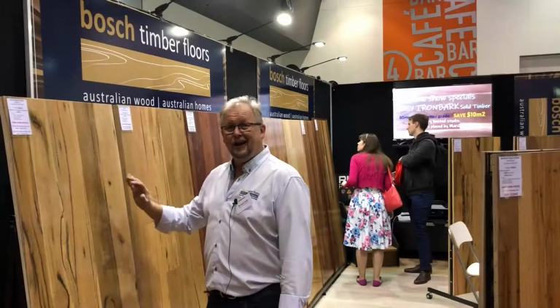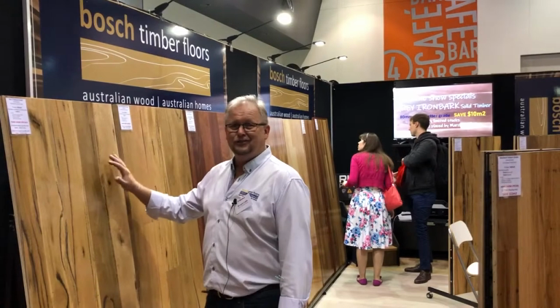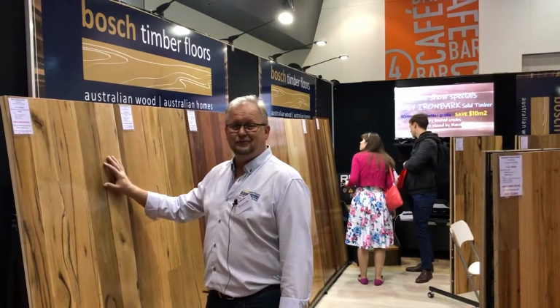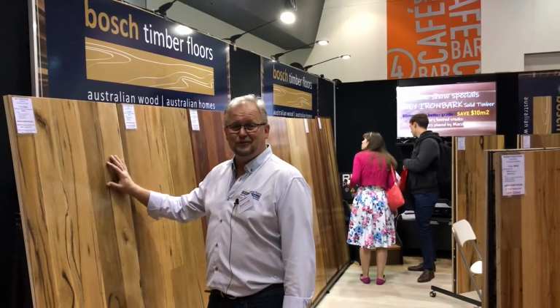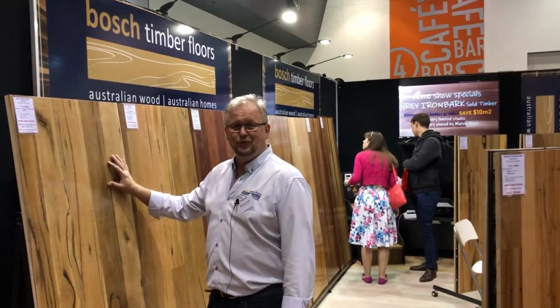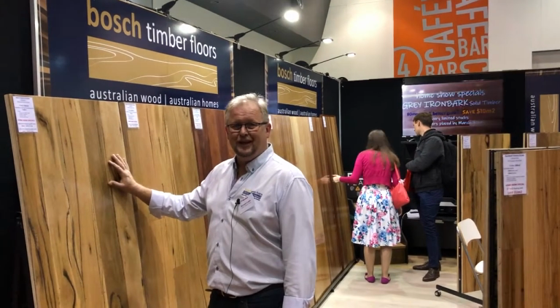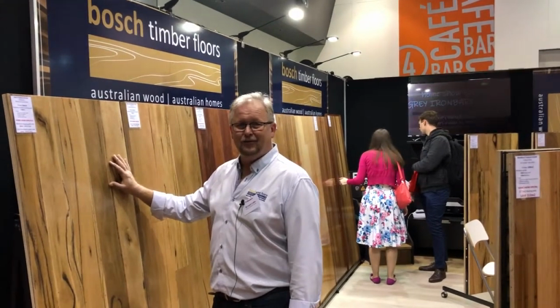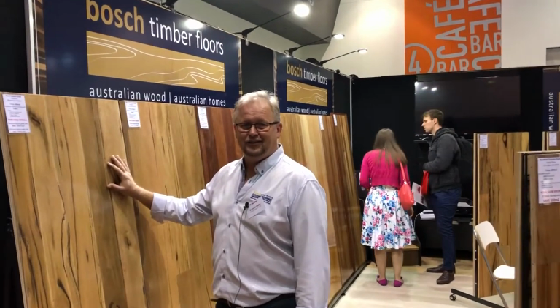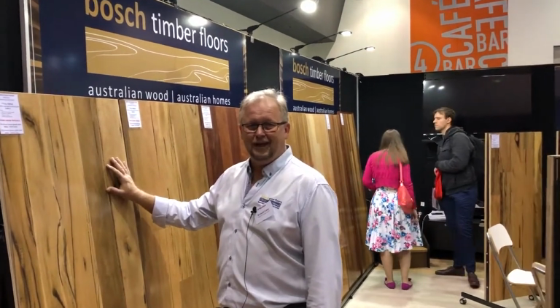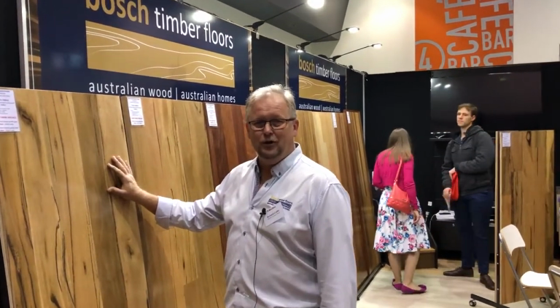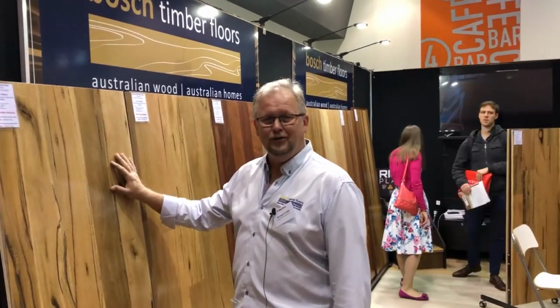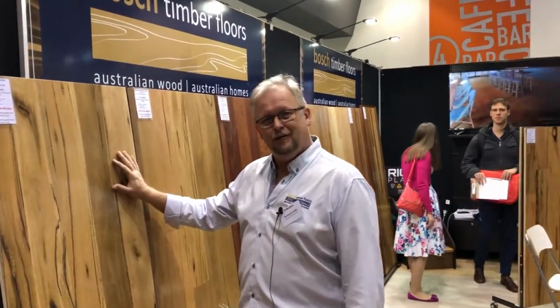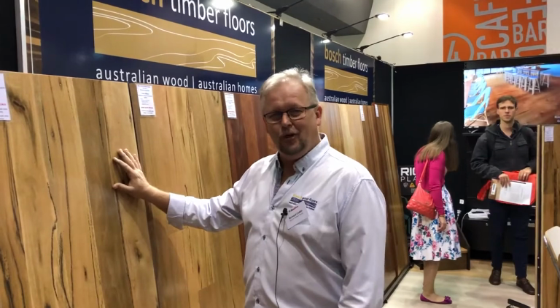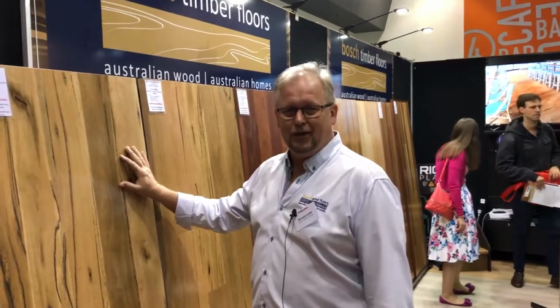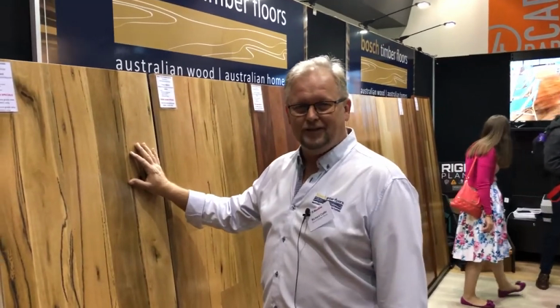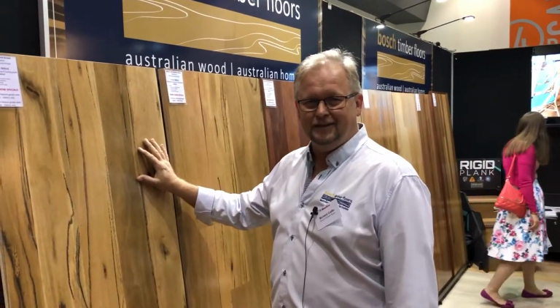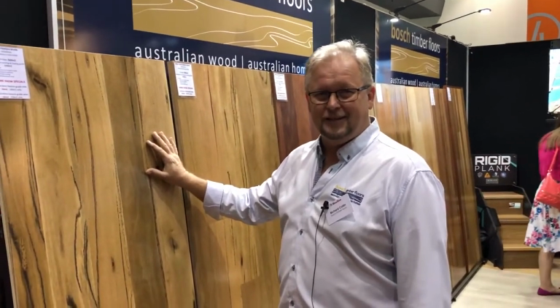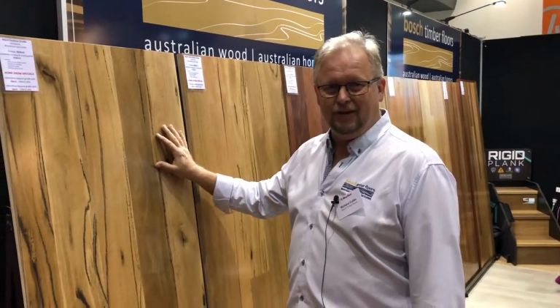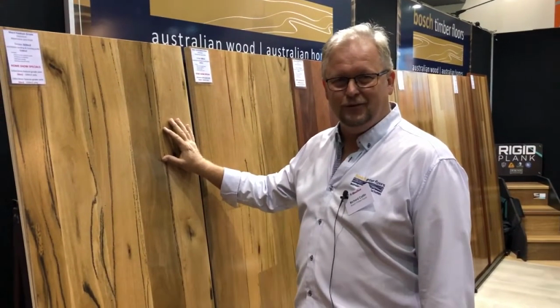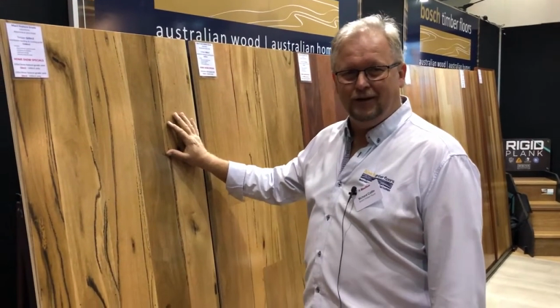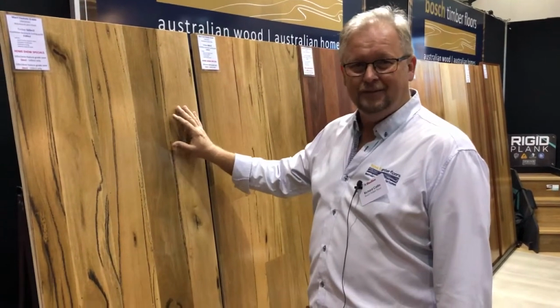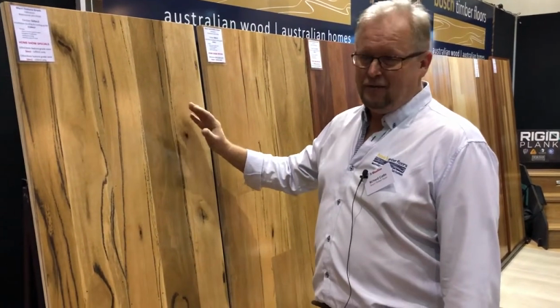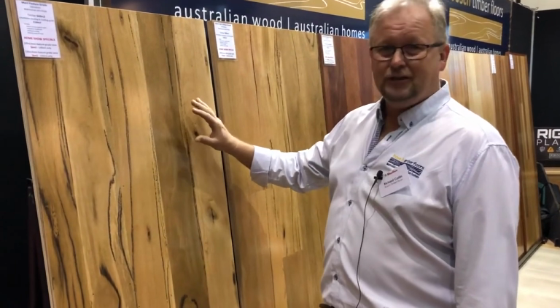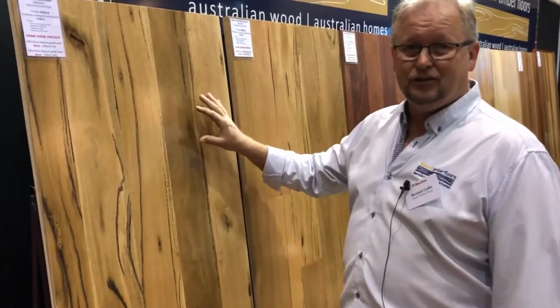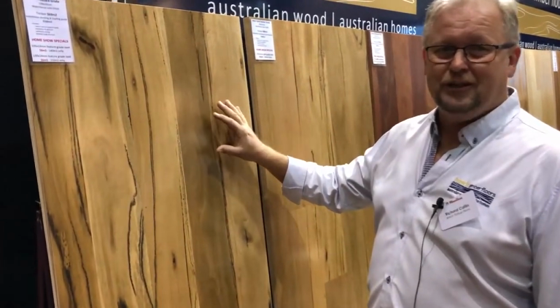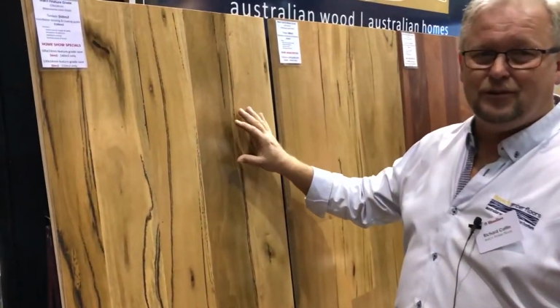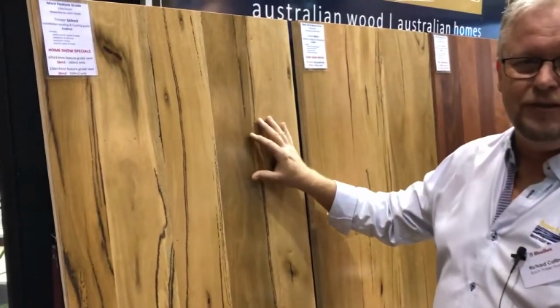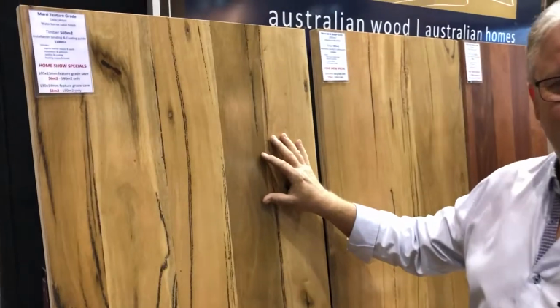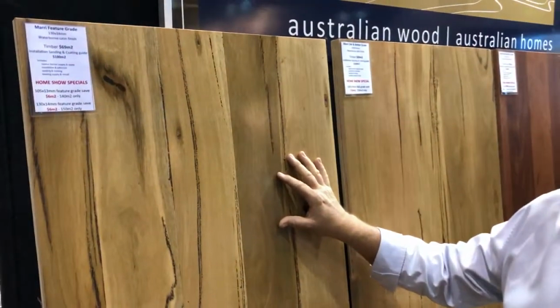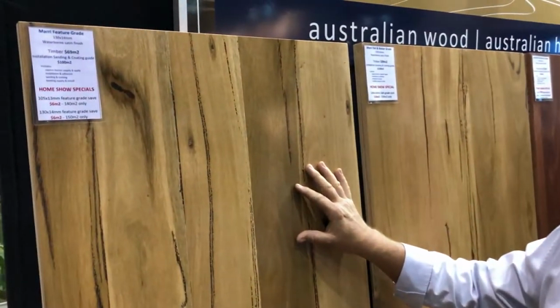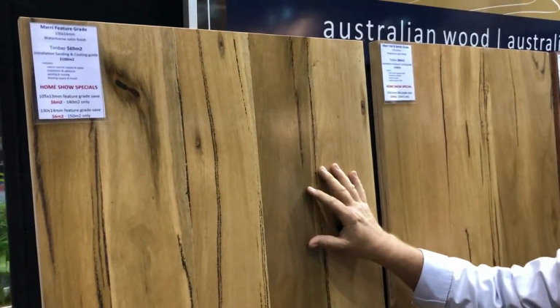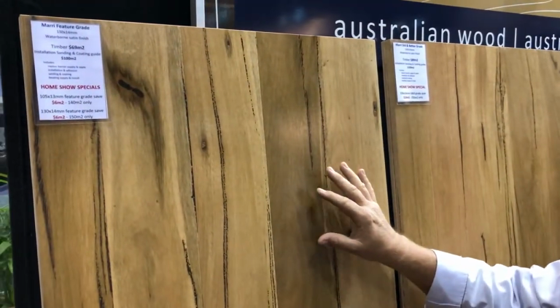G'day, Richard at Bosch Timber Floors here. Great to see you down at the home show. Thought I might take you over the stand to see some of the things that we've got here. Firstly, solid timber is the one thing that we do really well at Bosch Timber Floors.